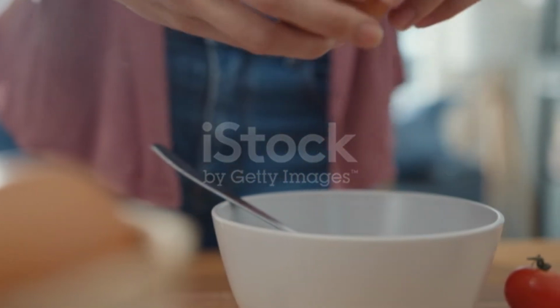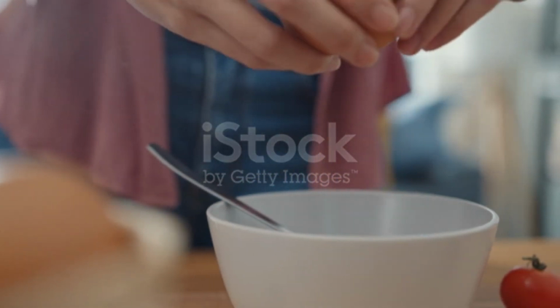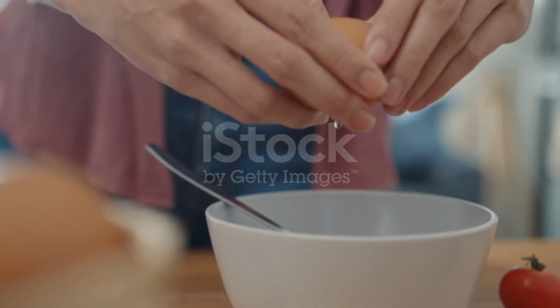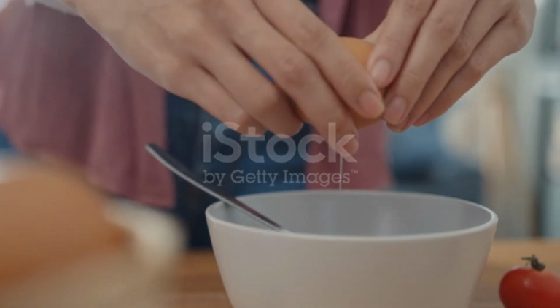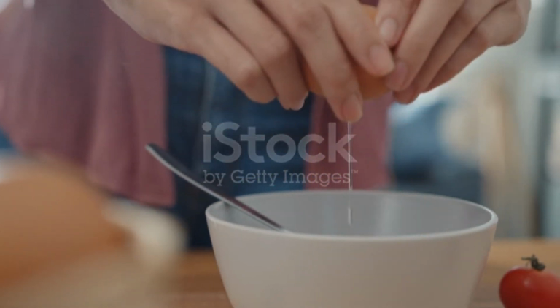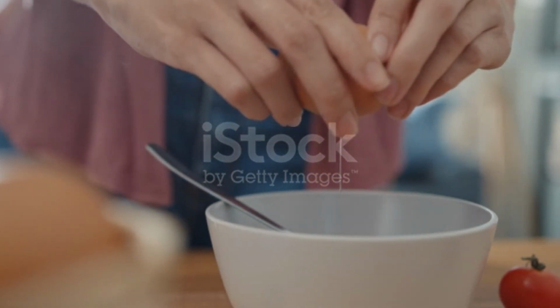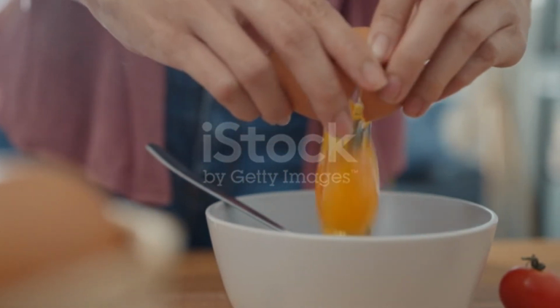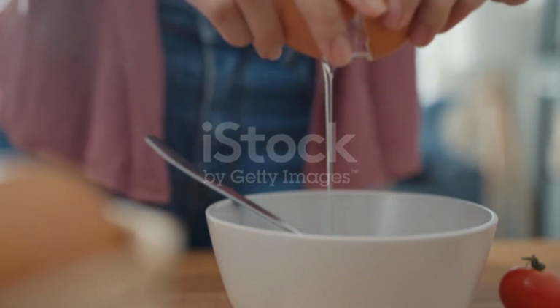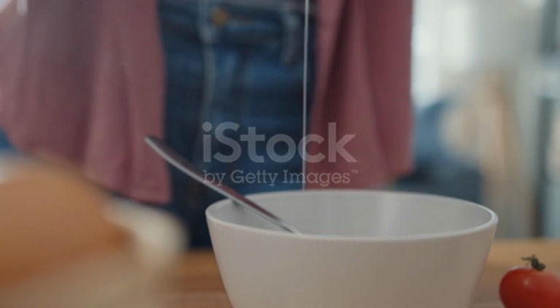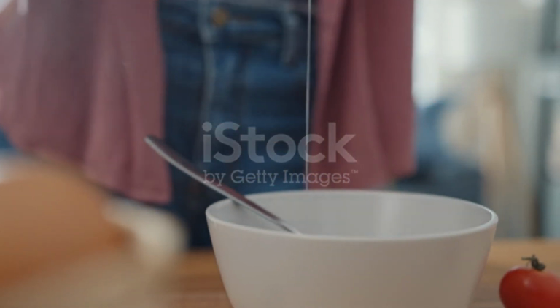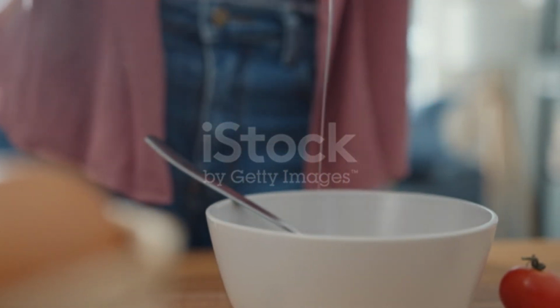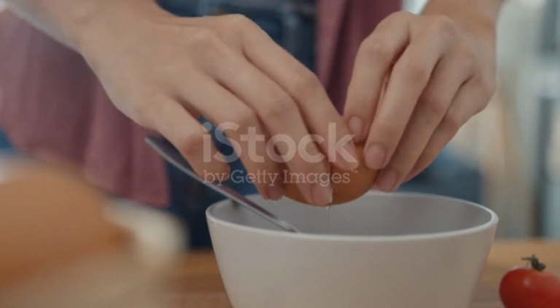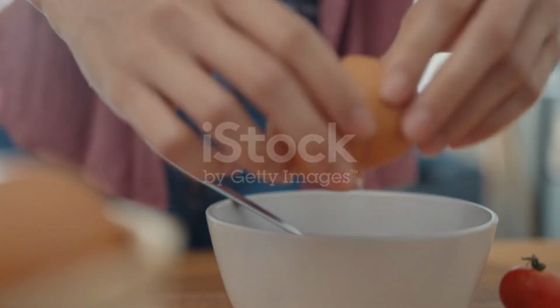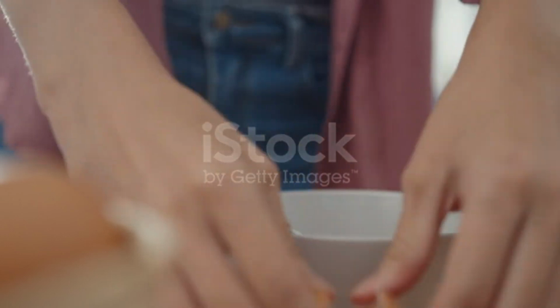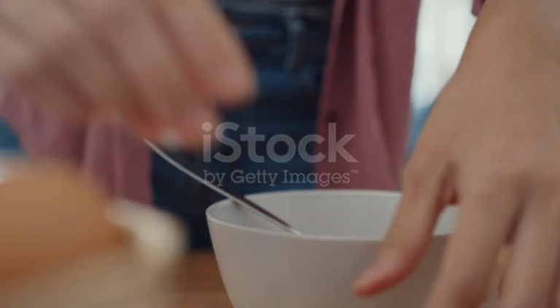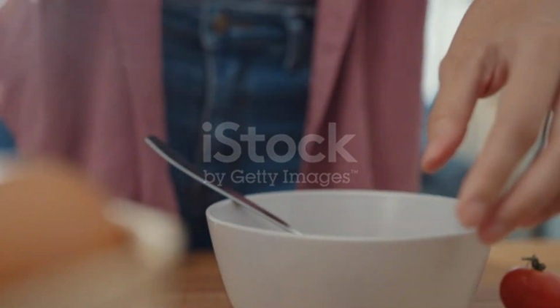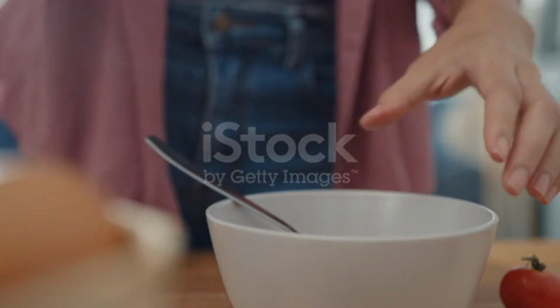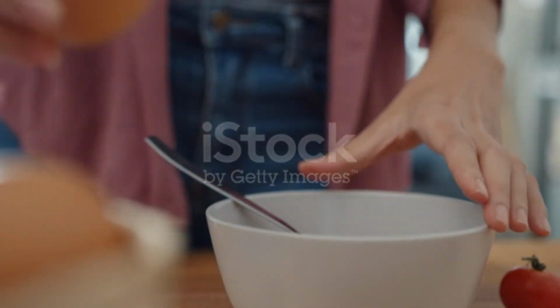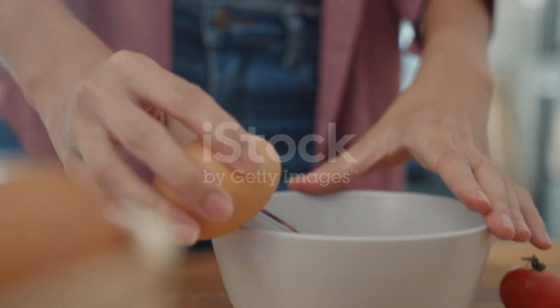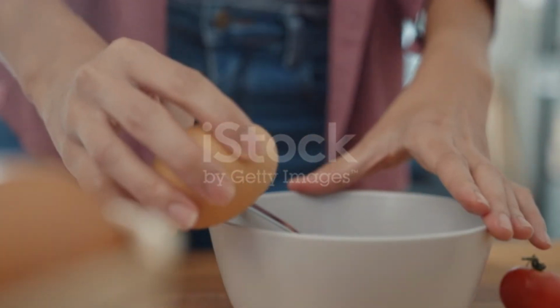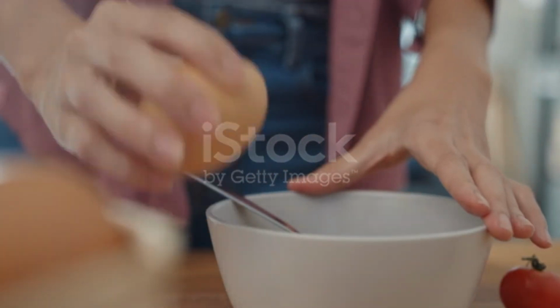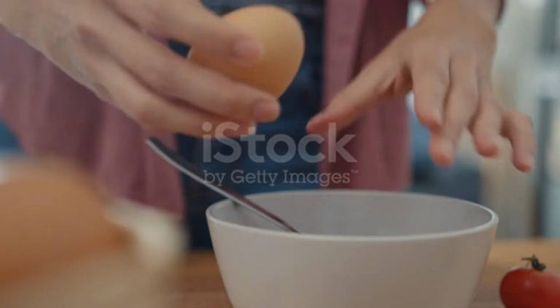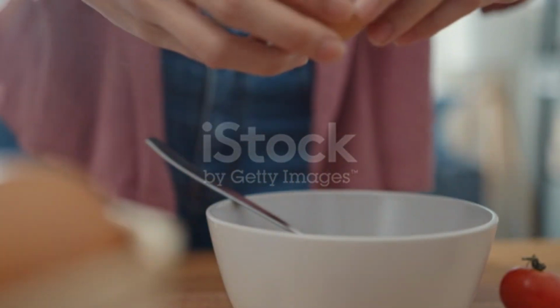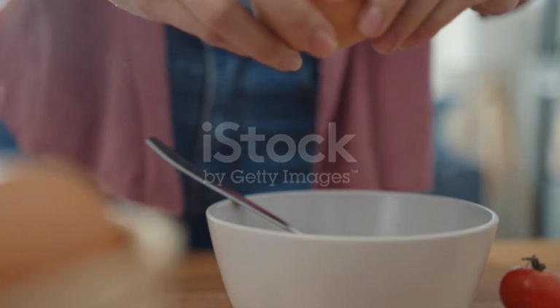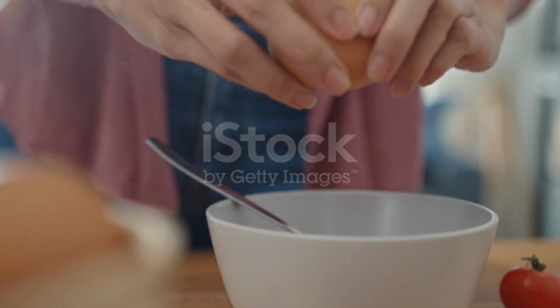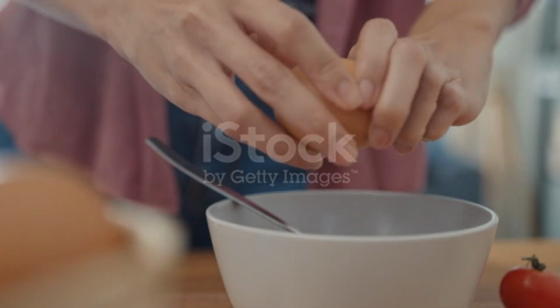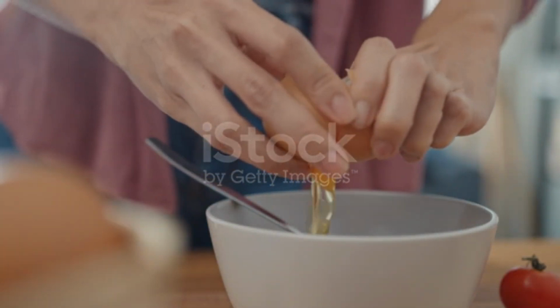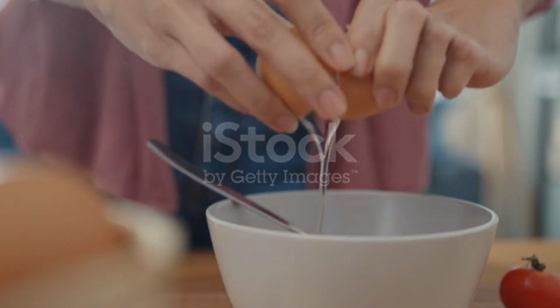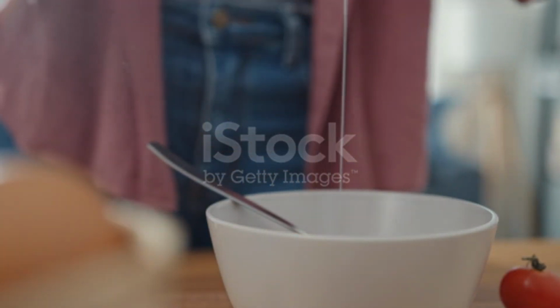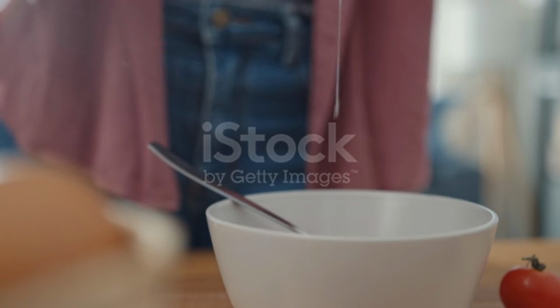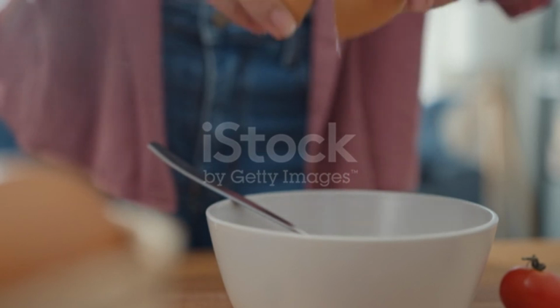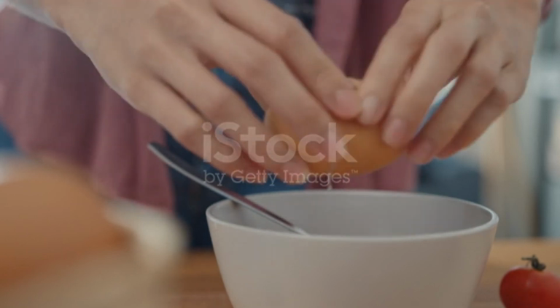If you have dry and frizzy hair, you can add 1 cup of Nariil — it is very good. If your hair is oily, you can skip the yellow portion.